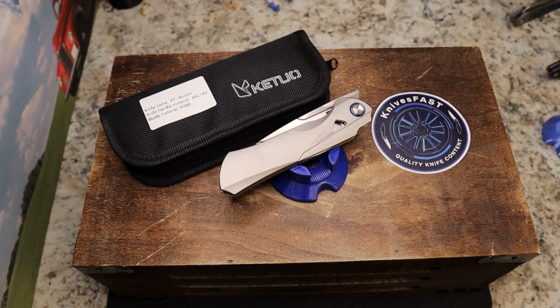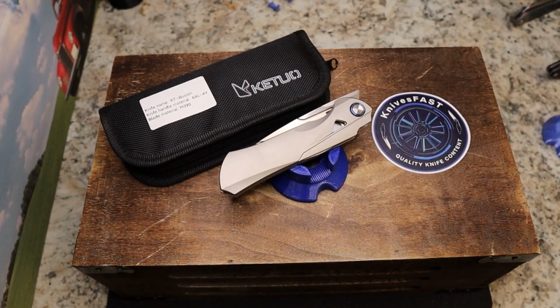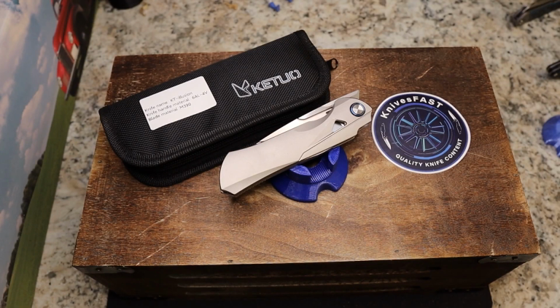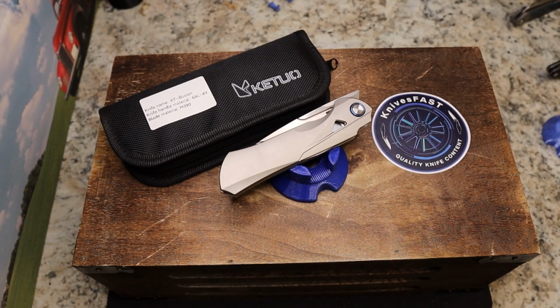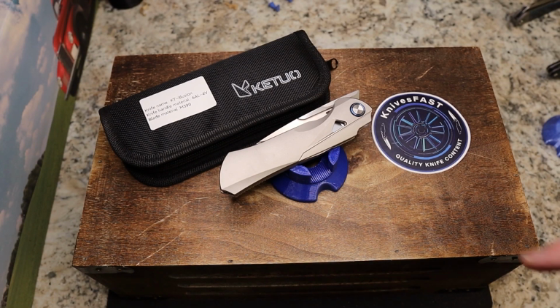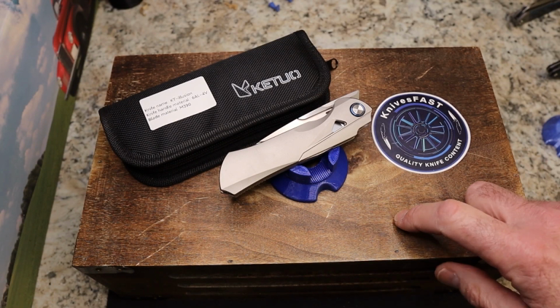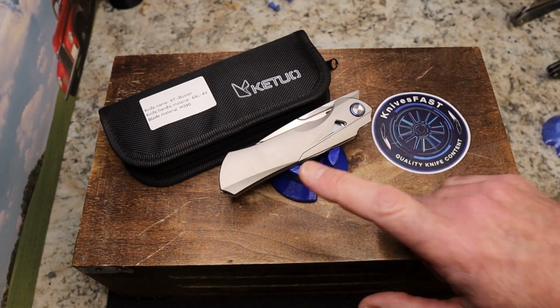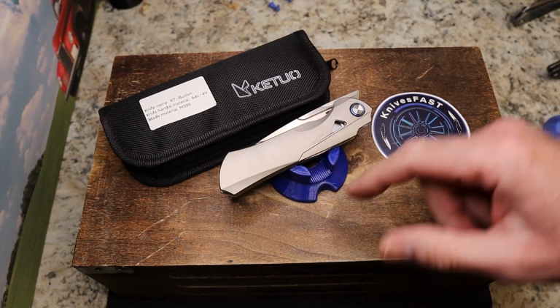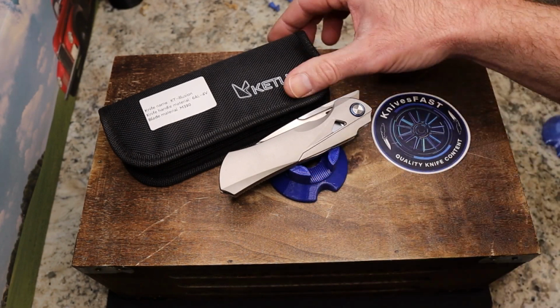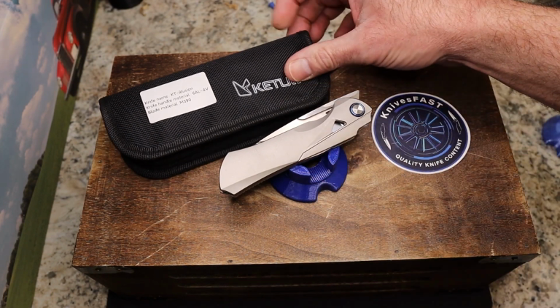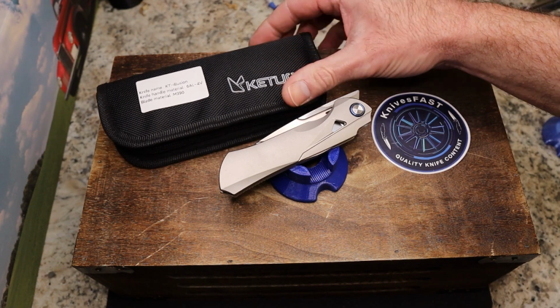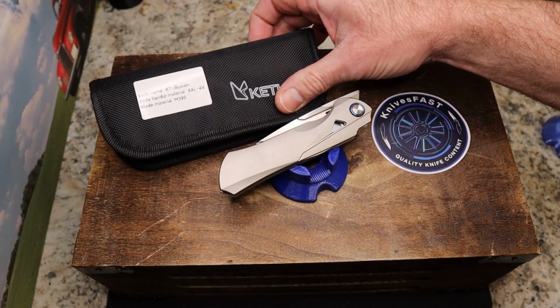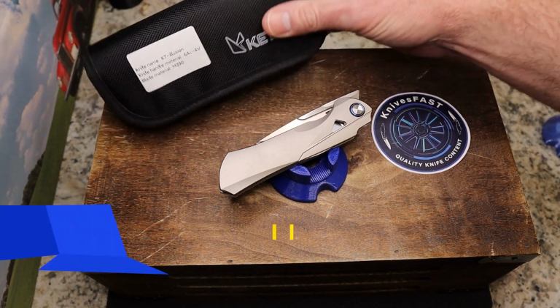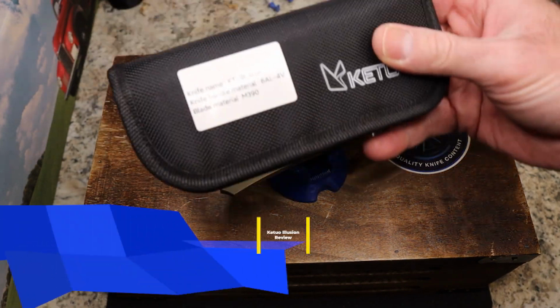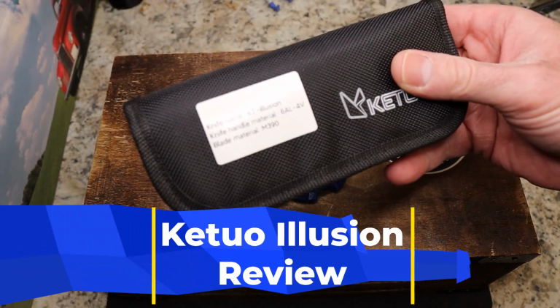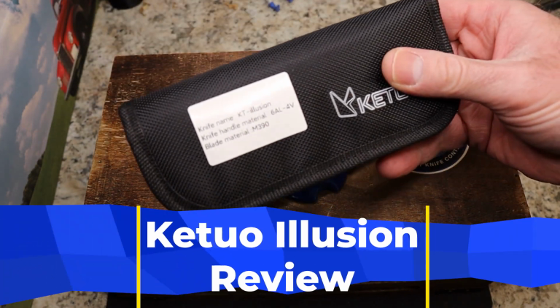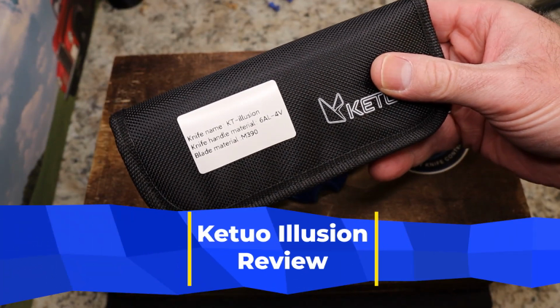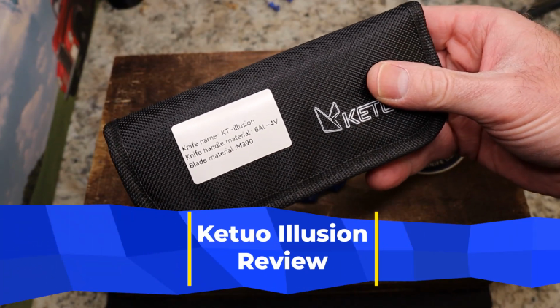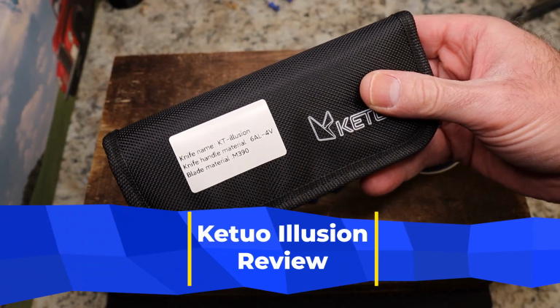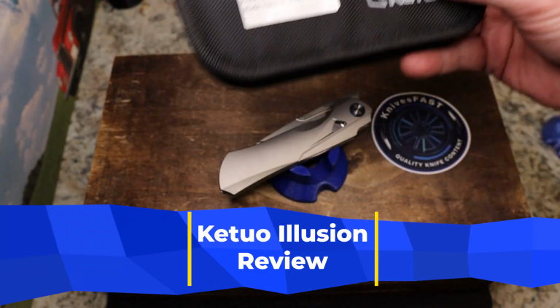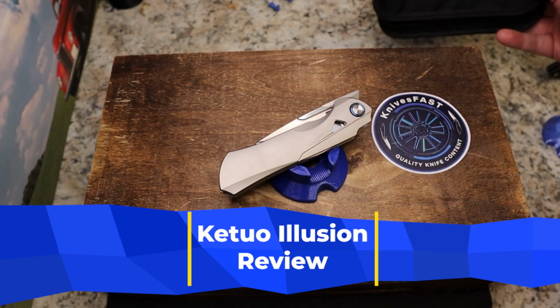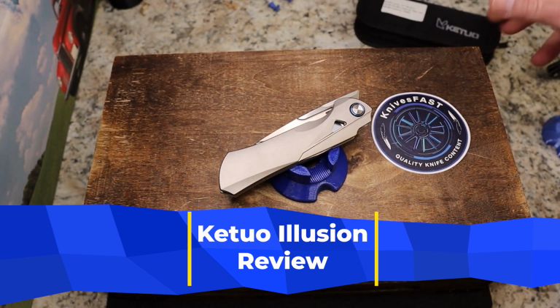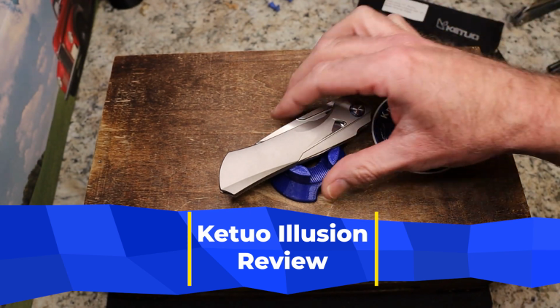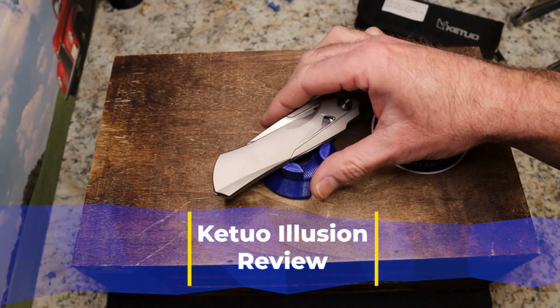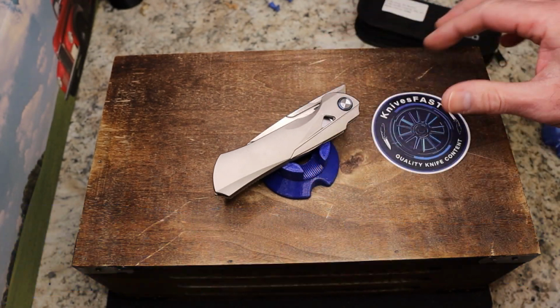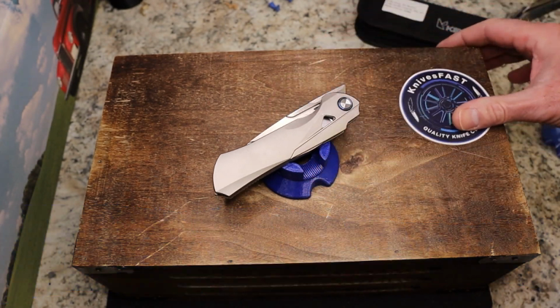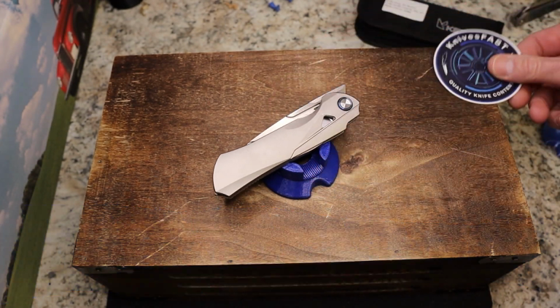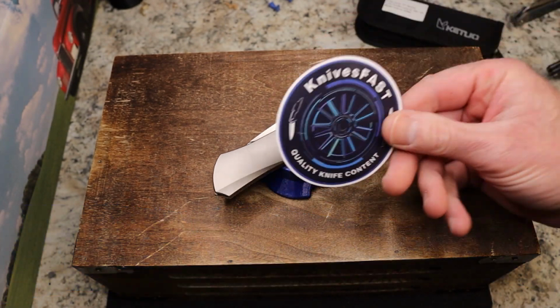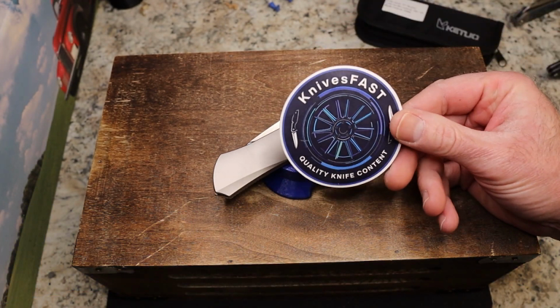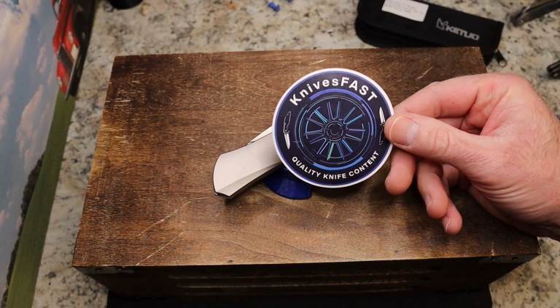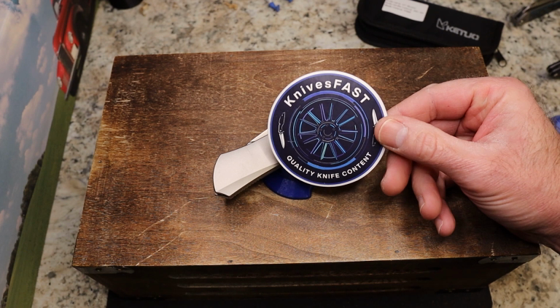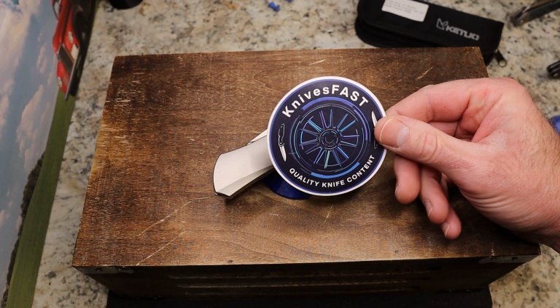Welcome back to the Knives Fast channel. It's time for a review of the Katuo Illusion in titanium and M390, through the lefty pass-around group.